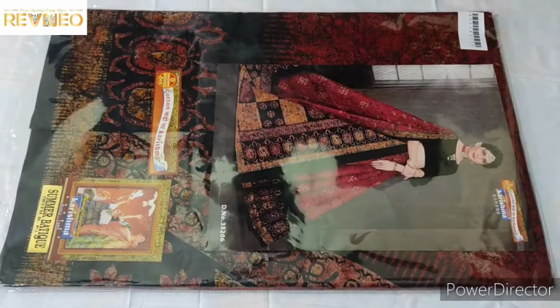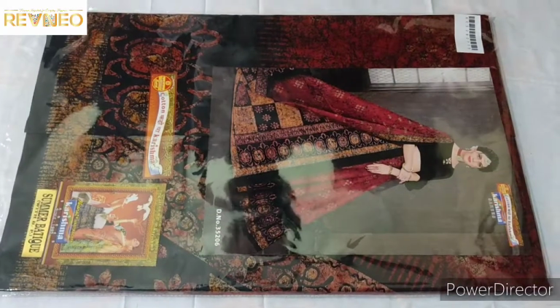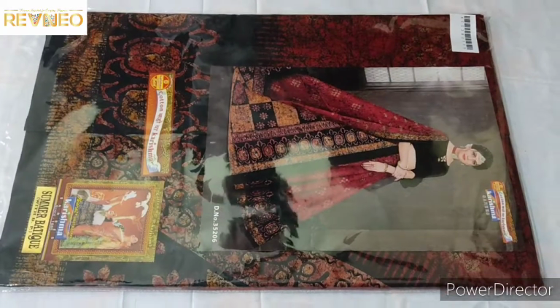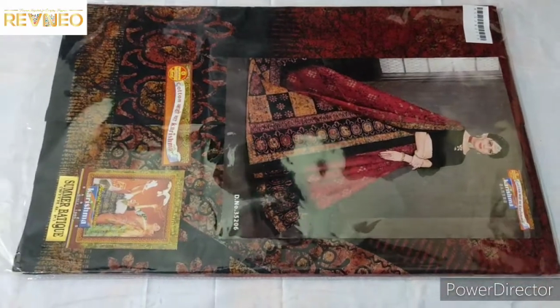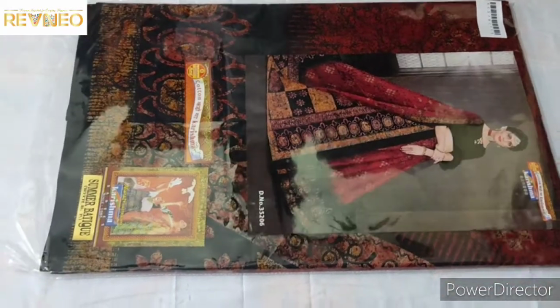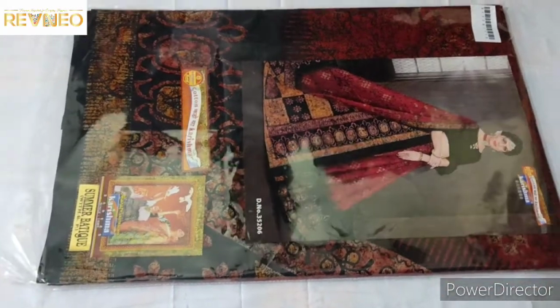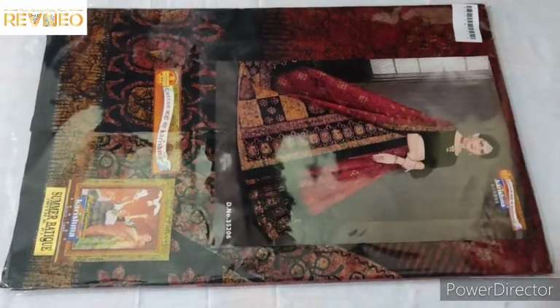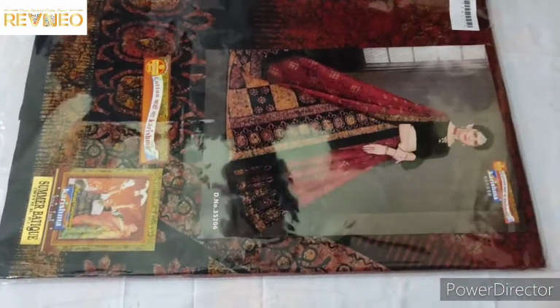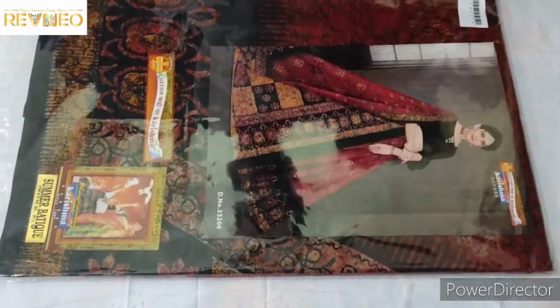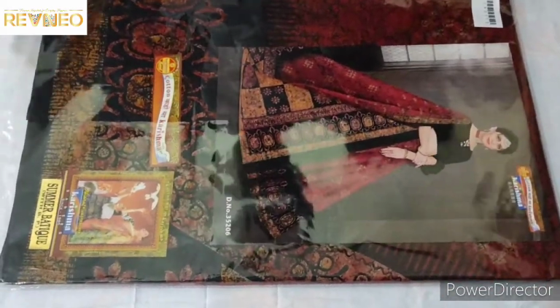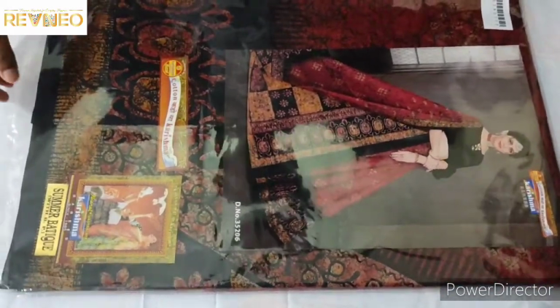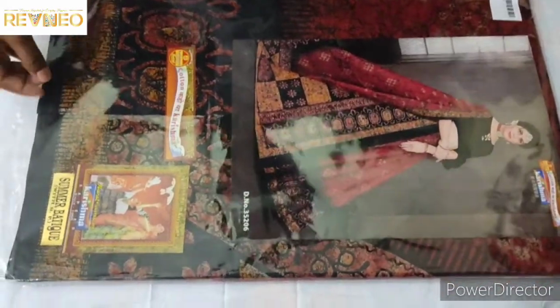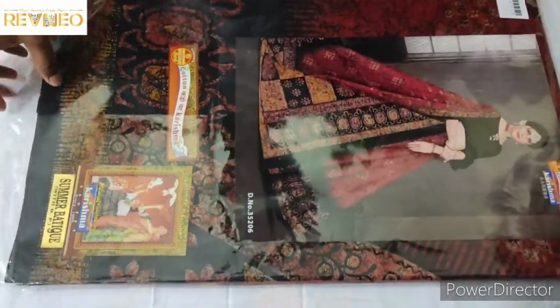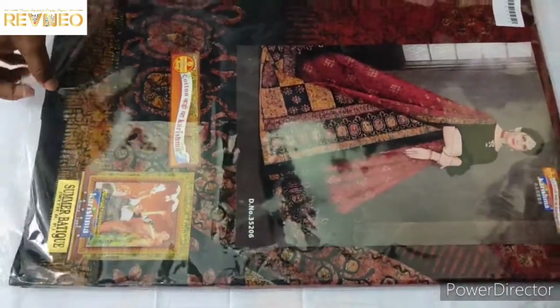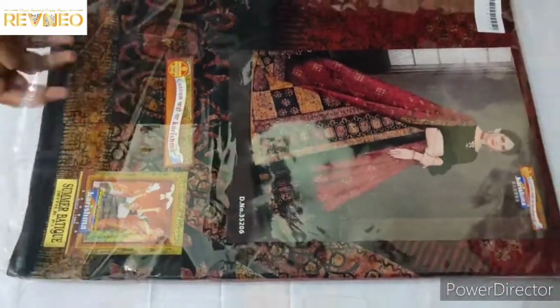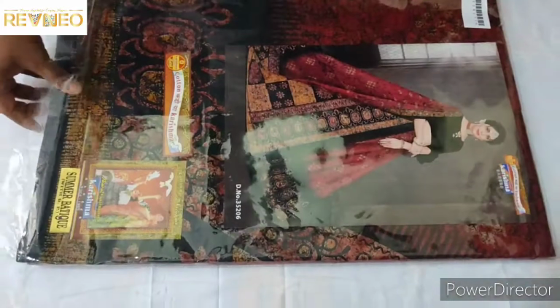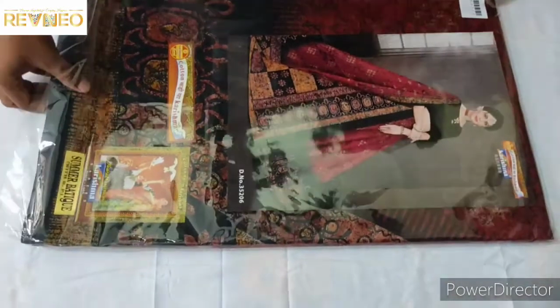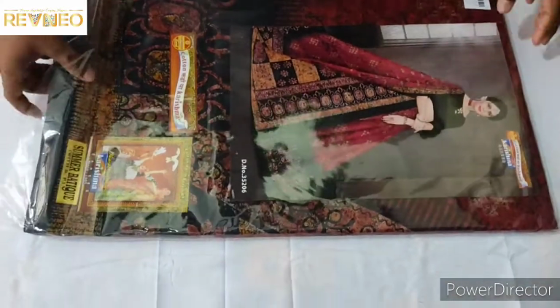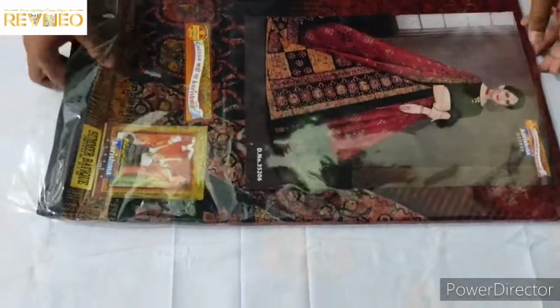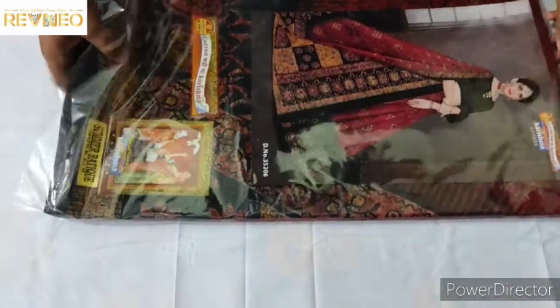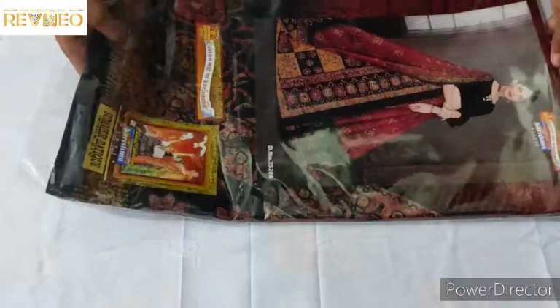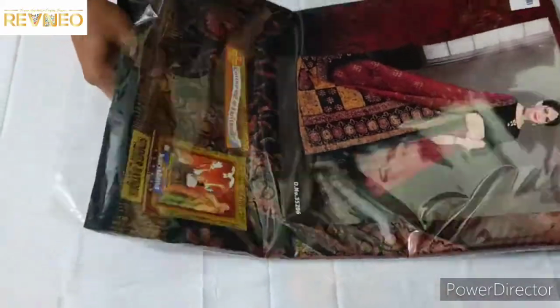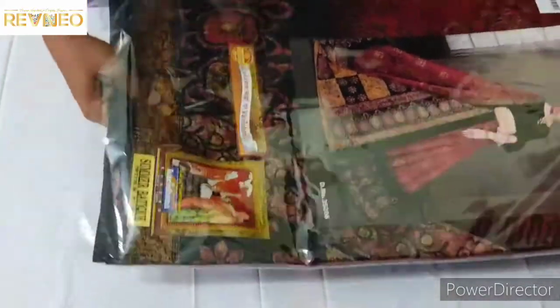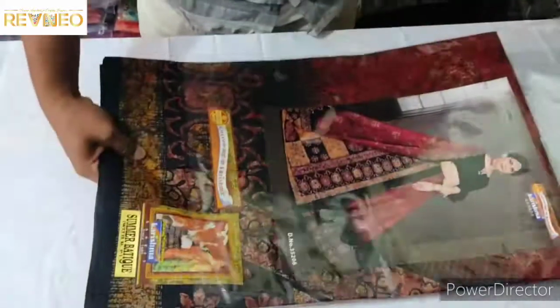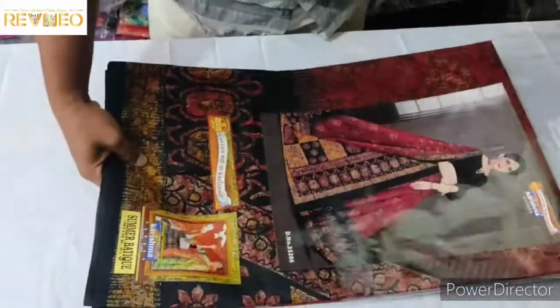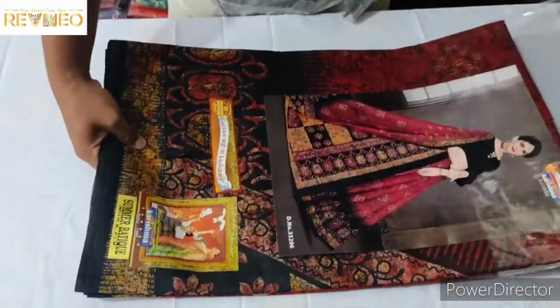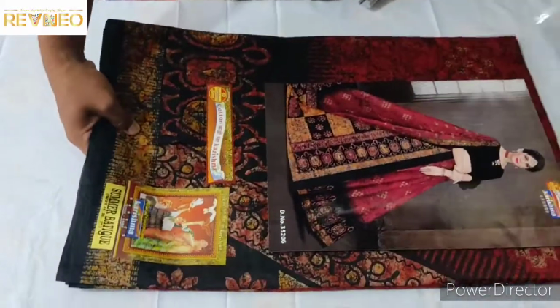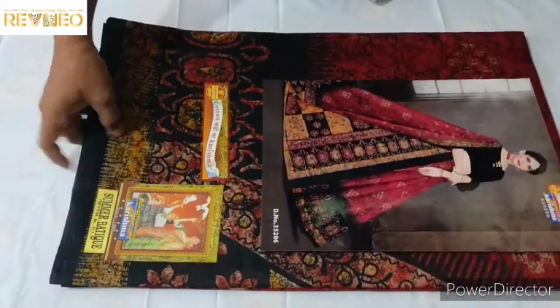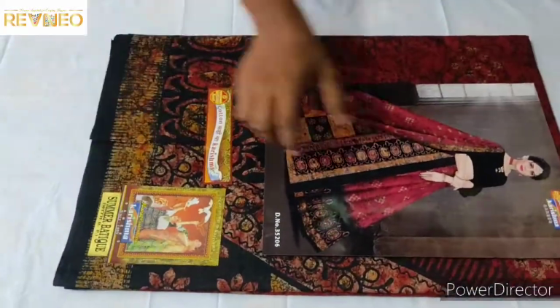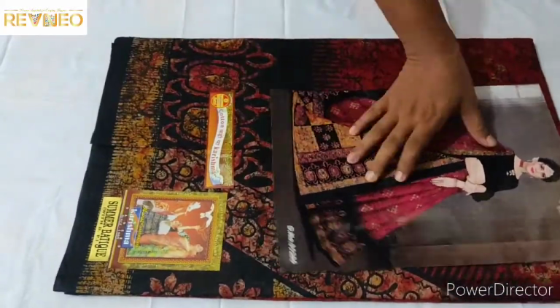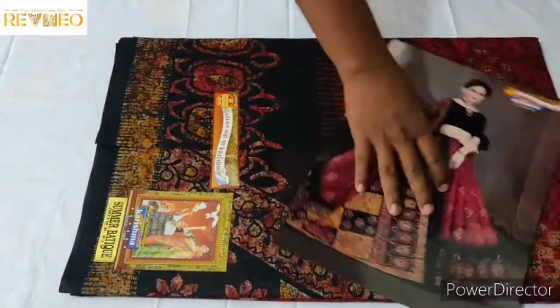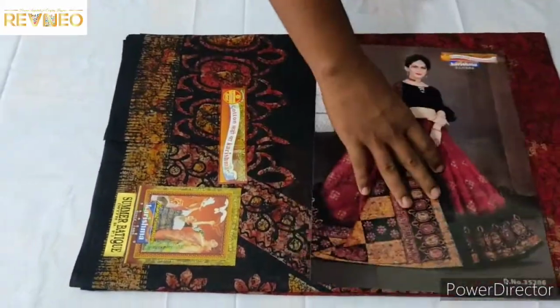Hi people, I am looking for a new design in red and black. It is a printed design.